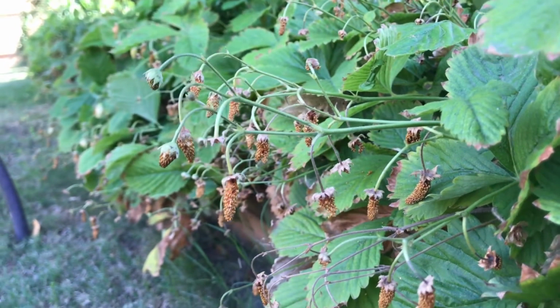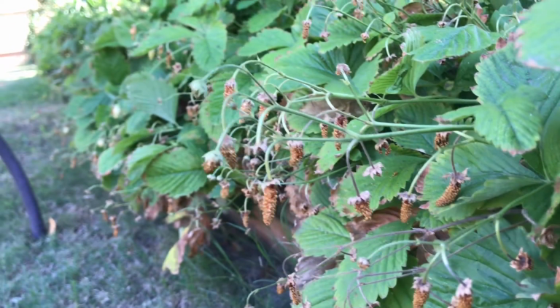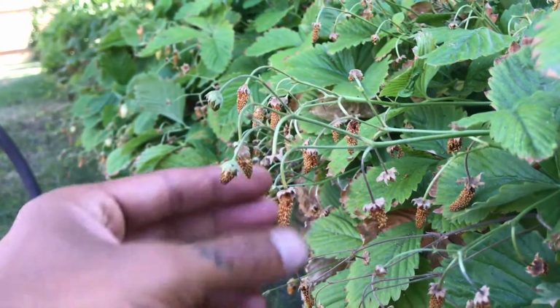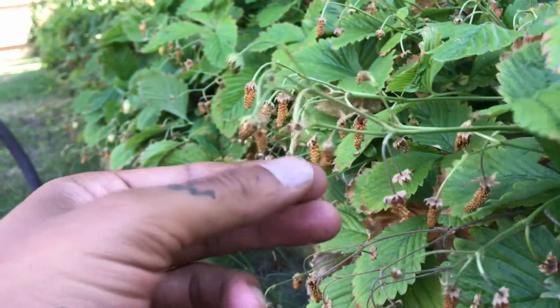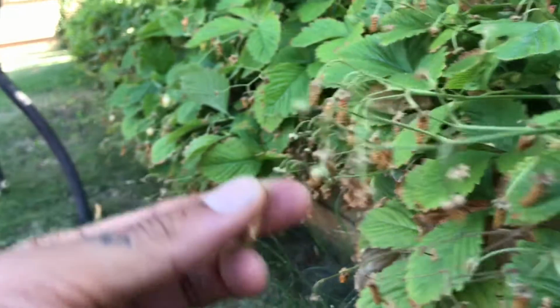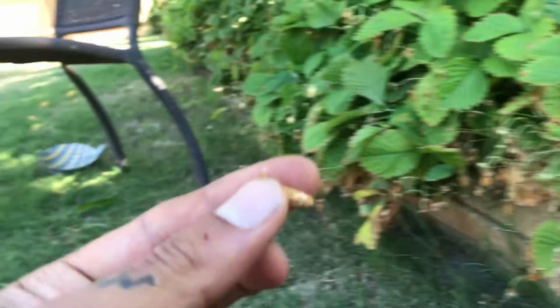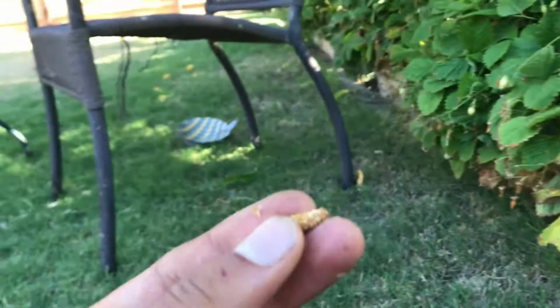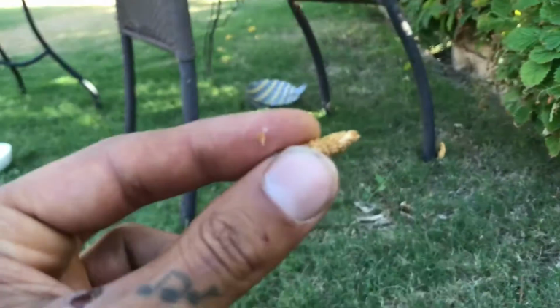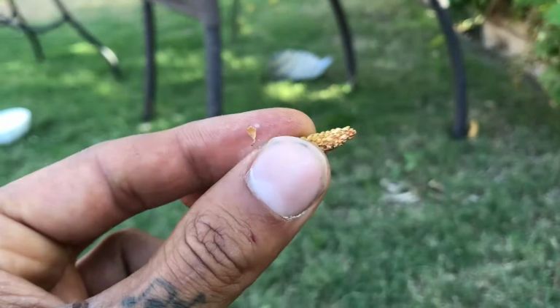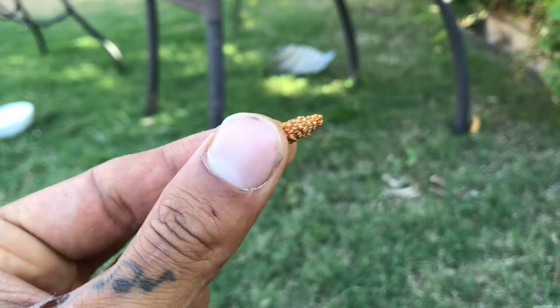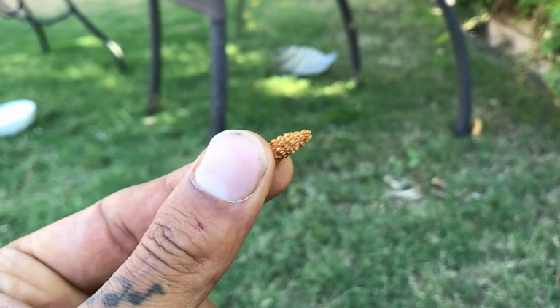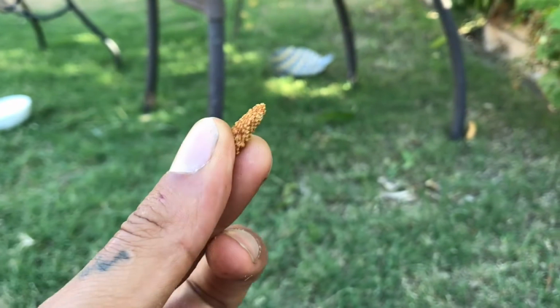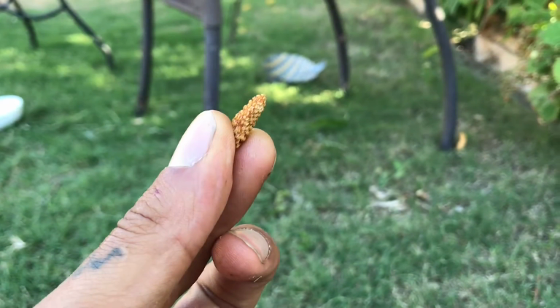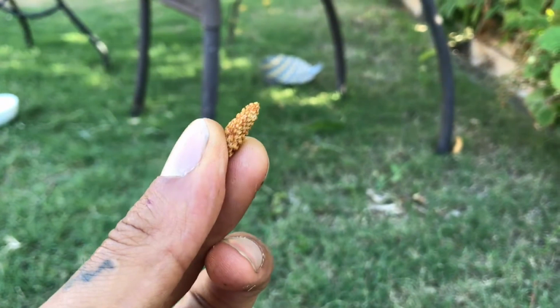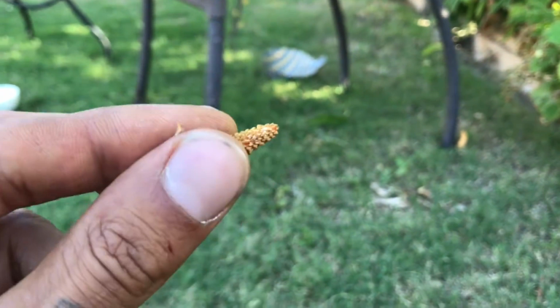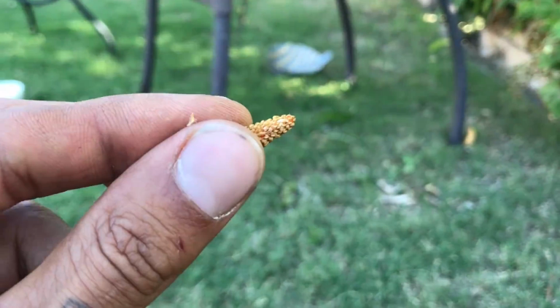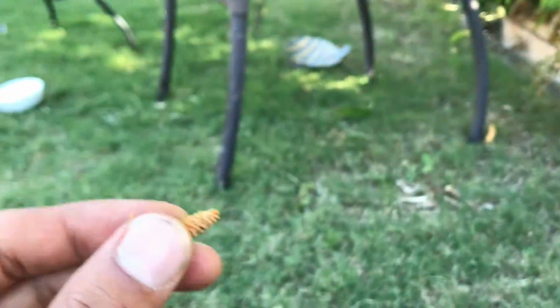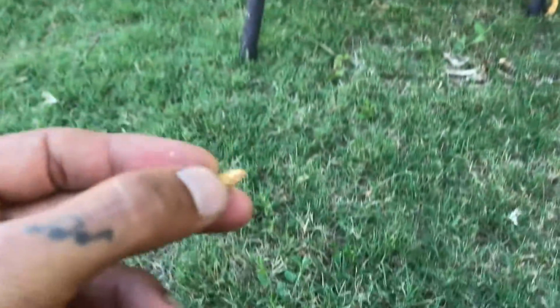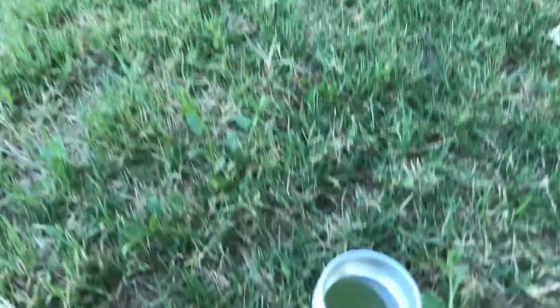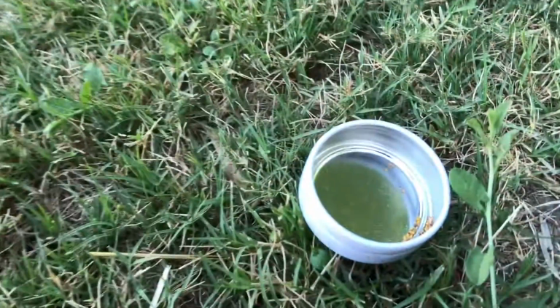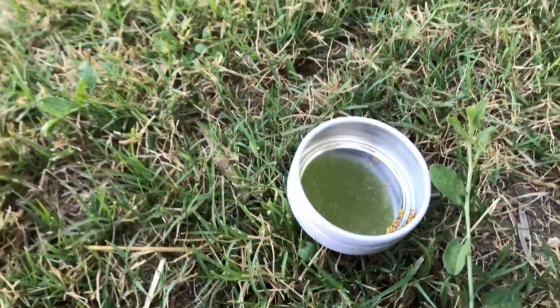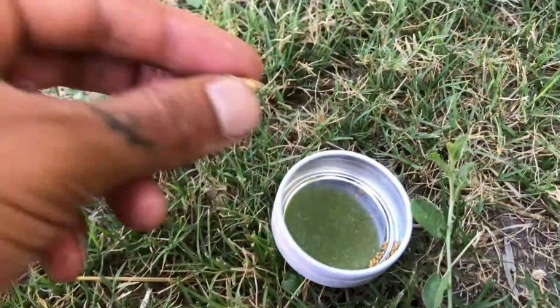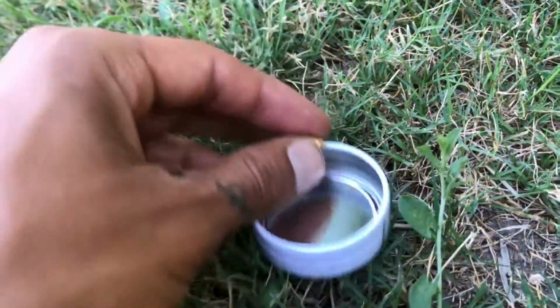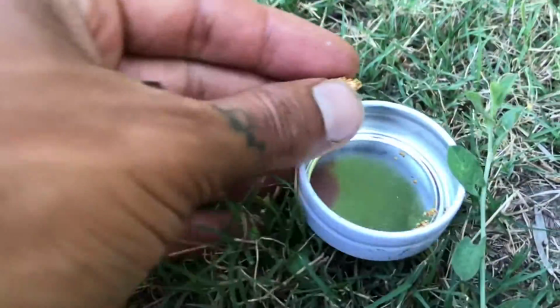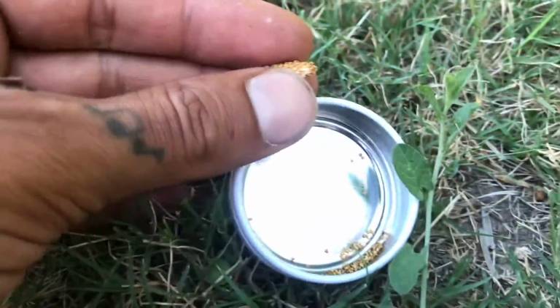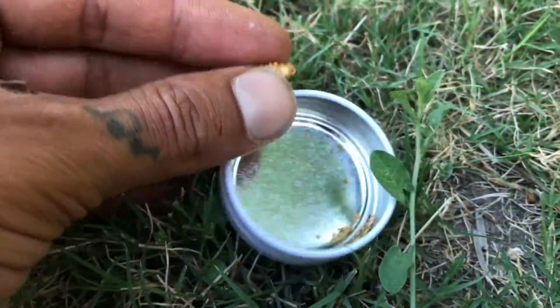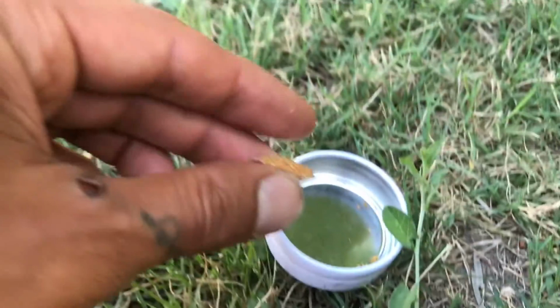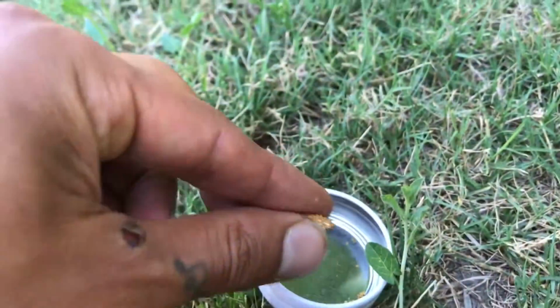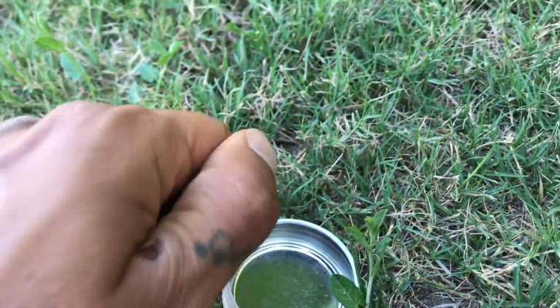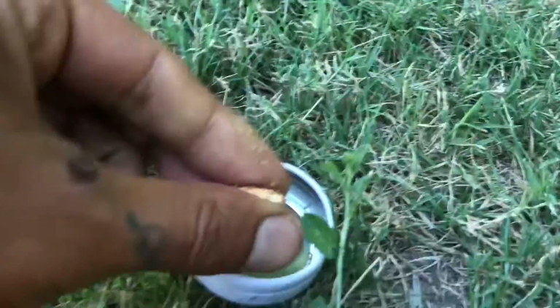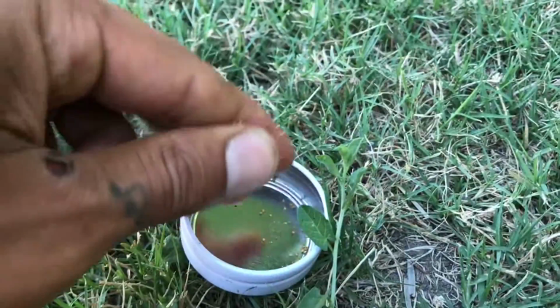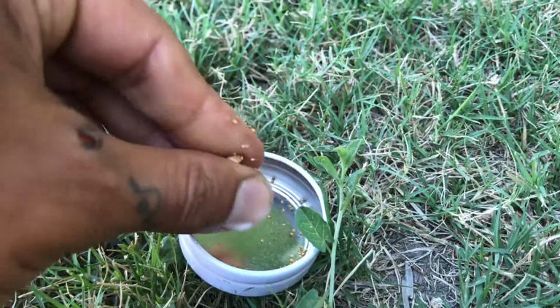...the berry itself — every single seed on it is a potential new strawberry plant. So we just take a container like so — I've already actually started doing this a little bit — and you just rub it.